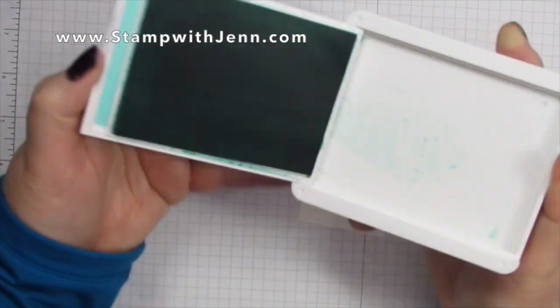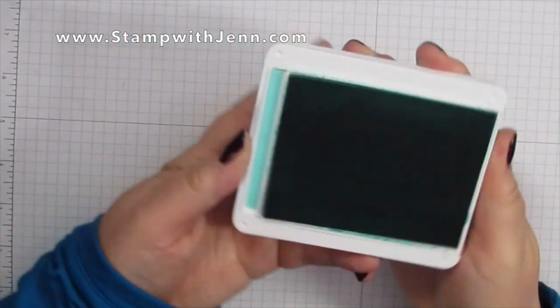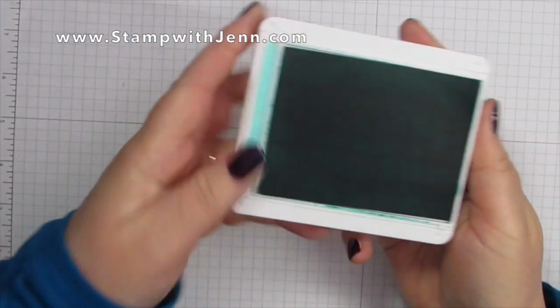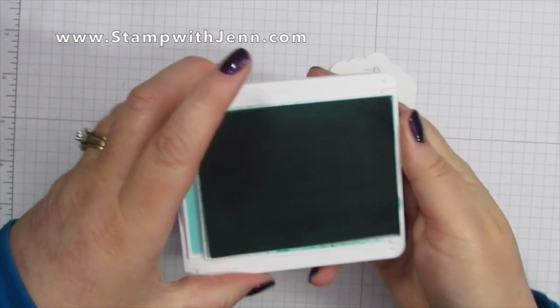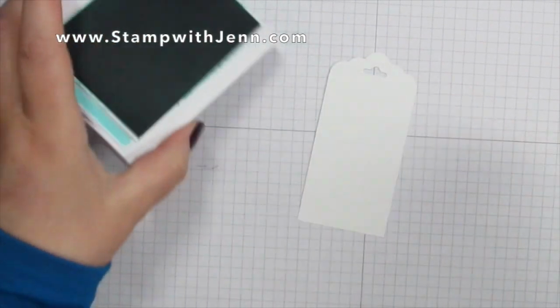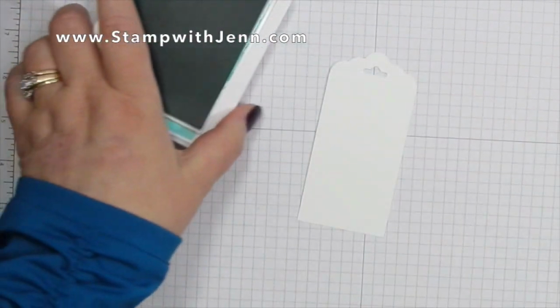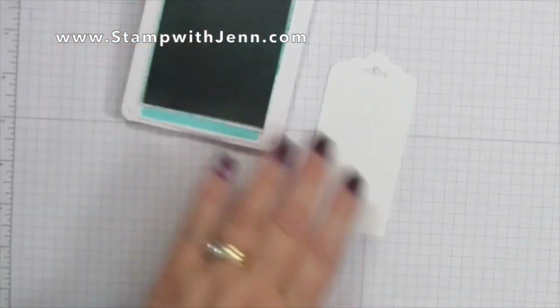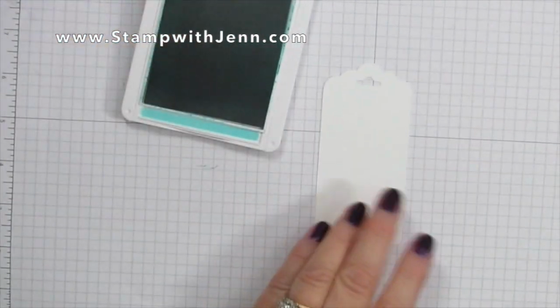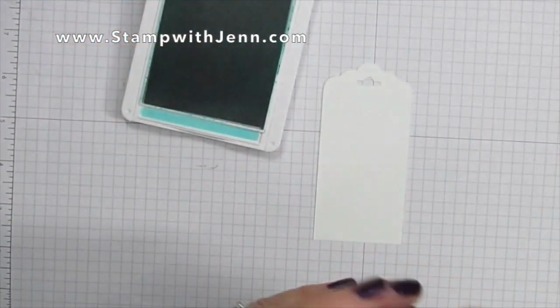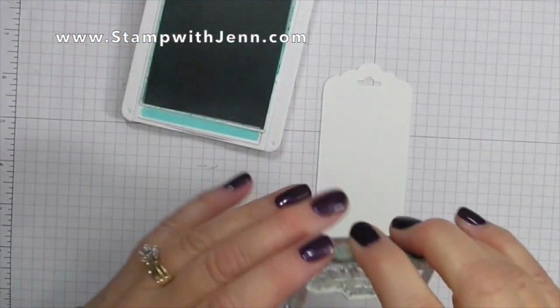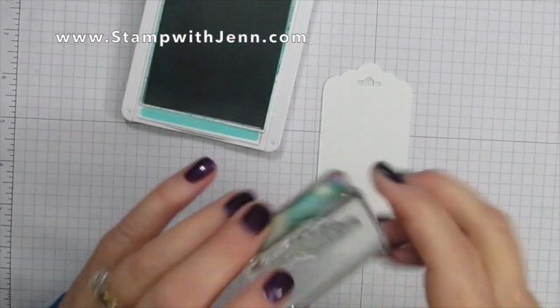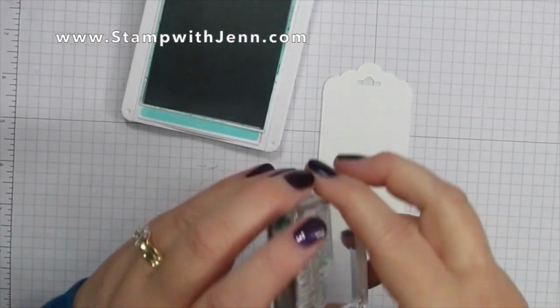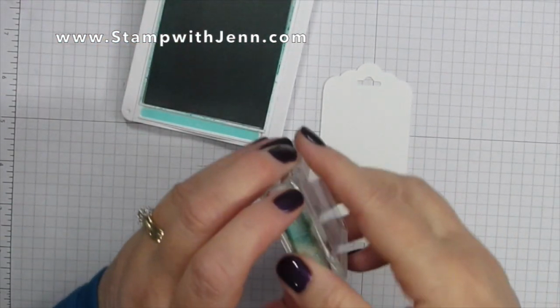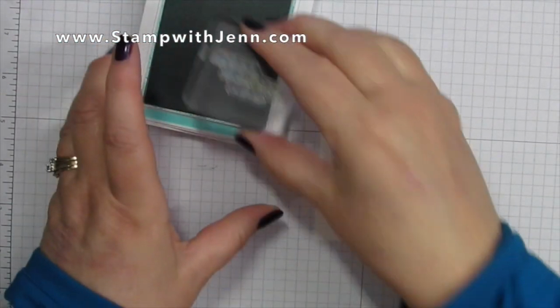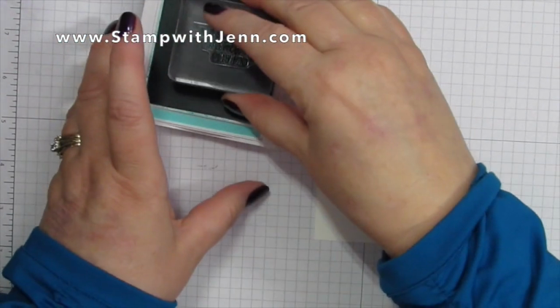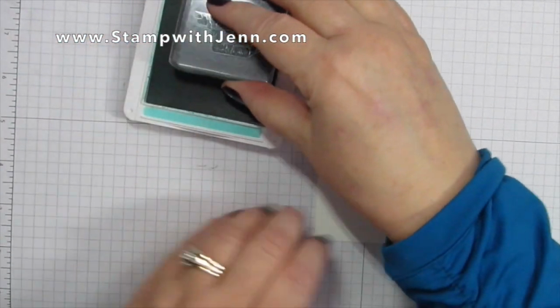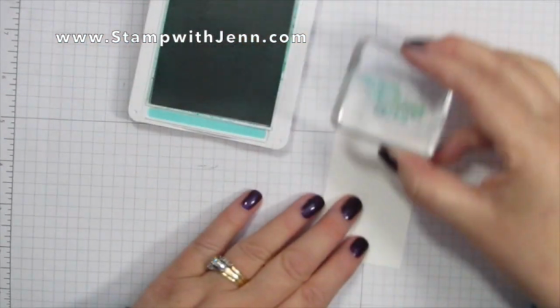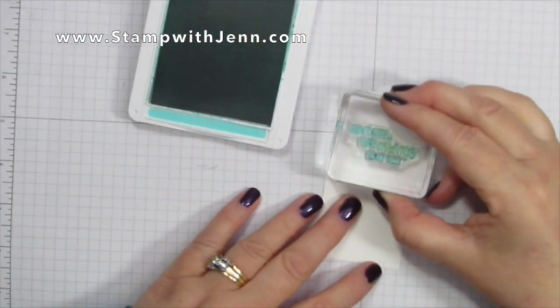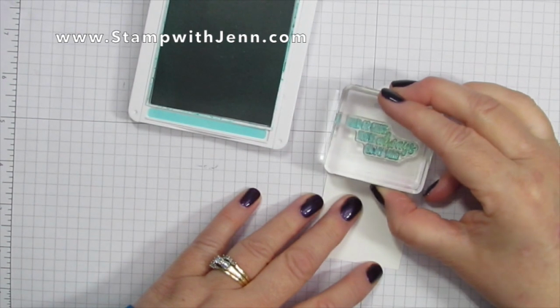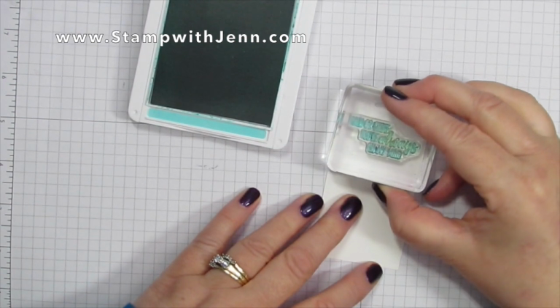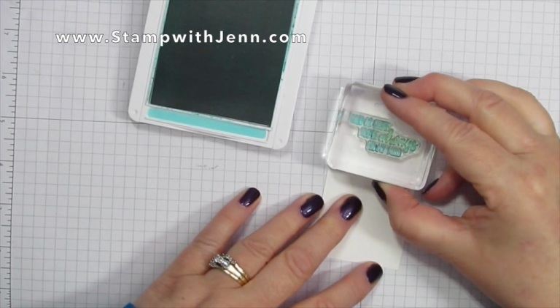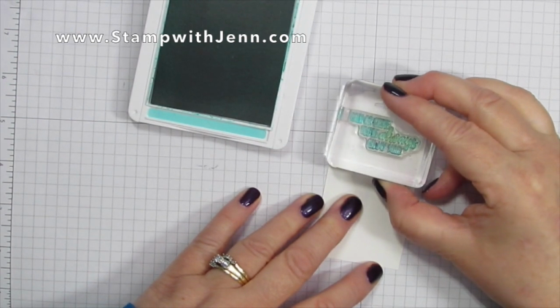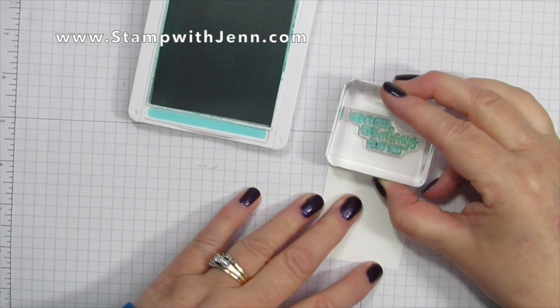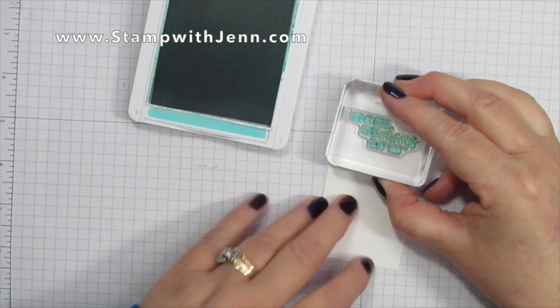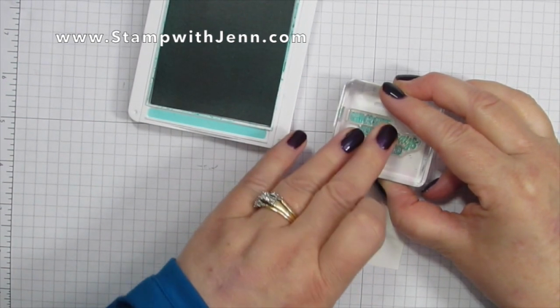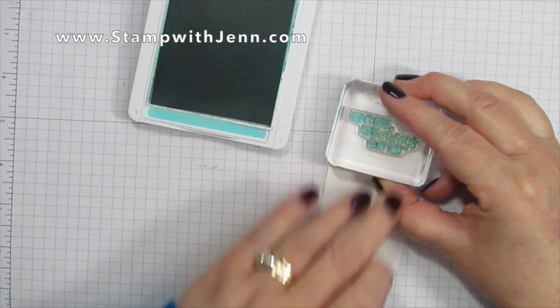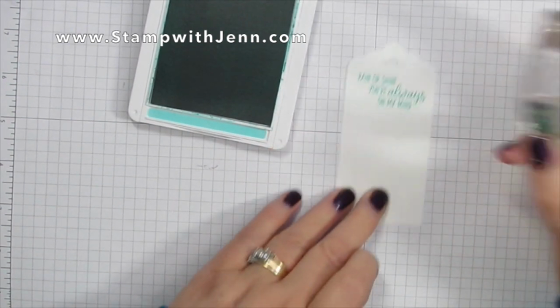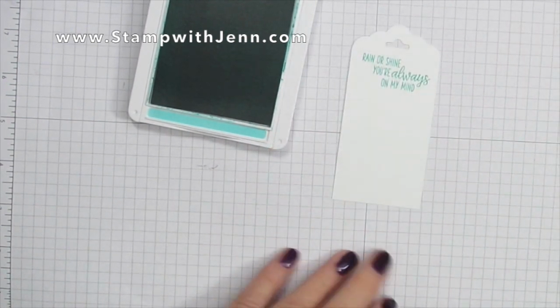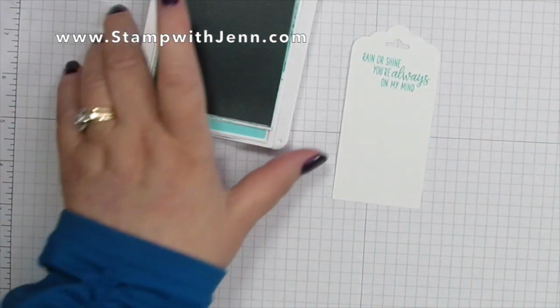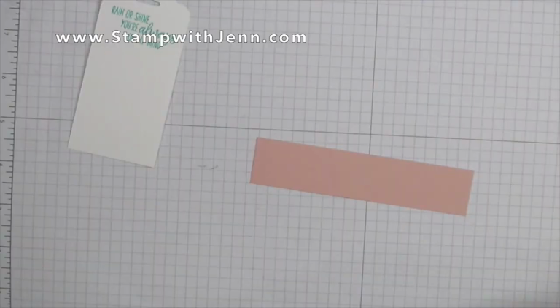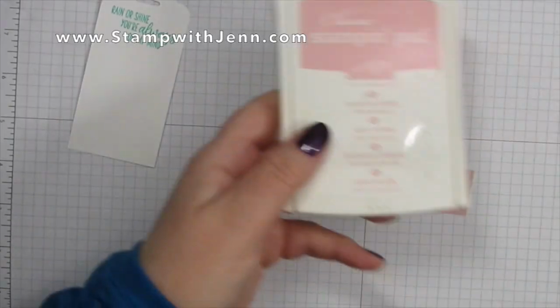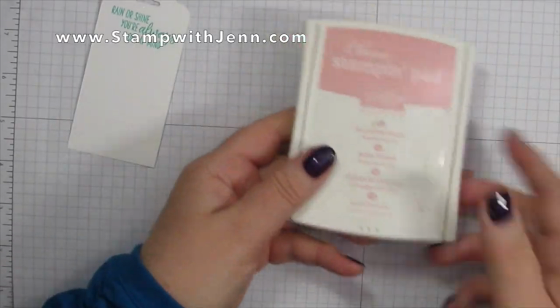To open the new style ink pads you open them like a compact, and what I'm going to do is stamp a saying from the Under My Umbrella stamp set in Coastal Cabana ink at the top of the tag.